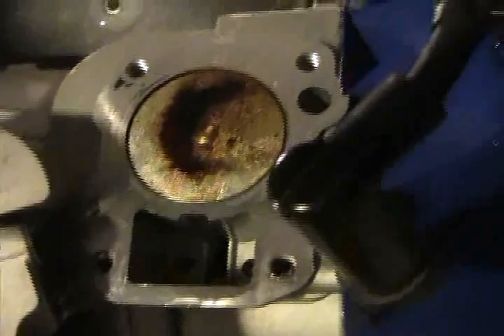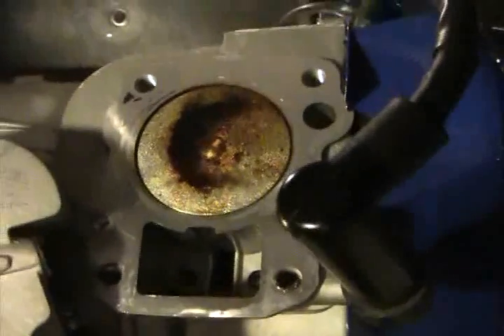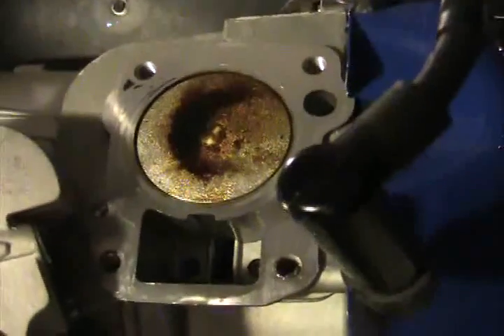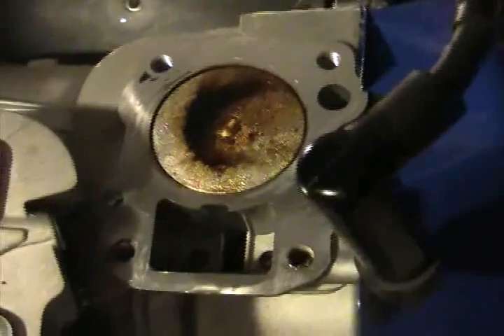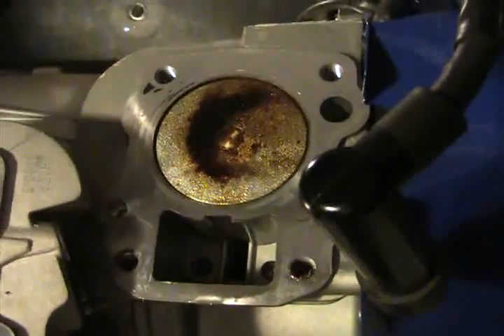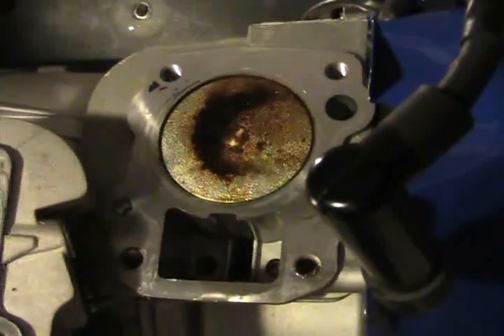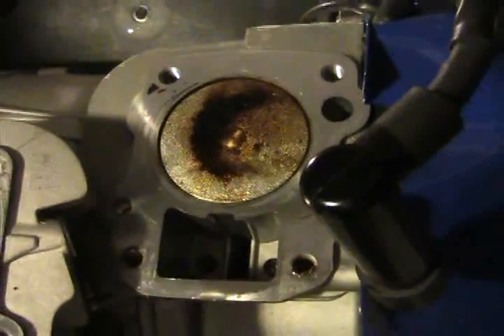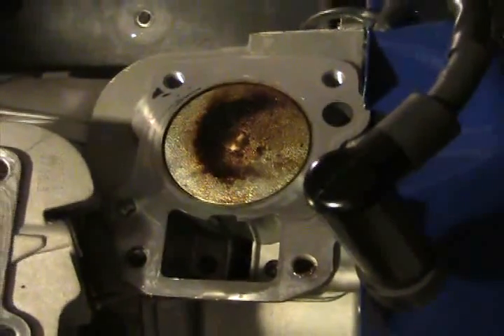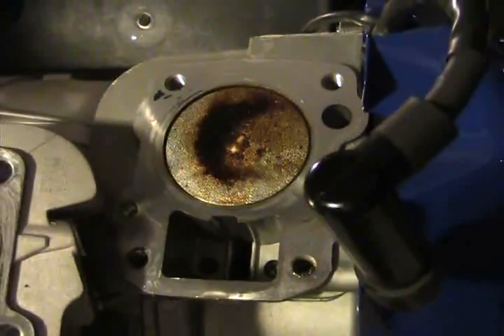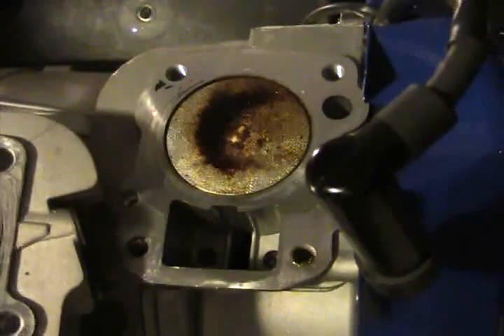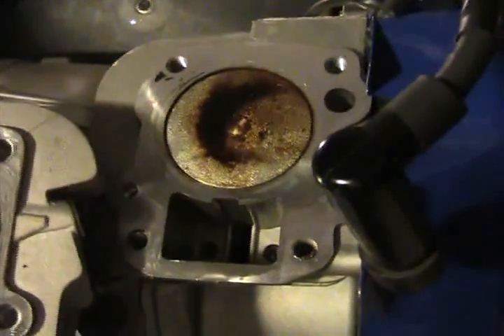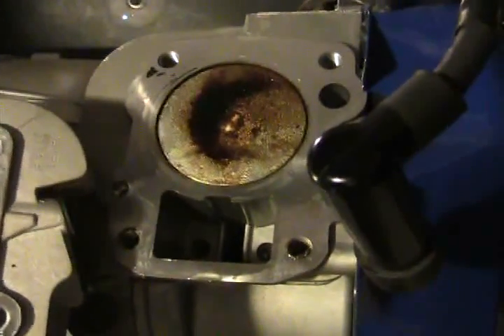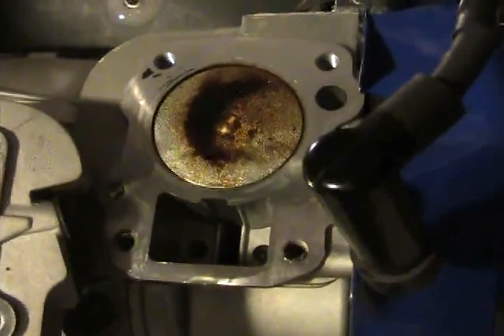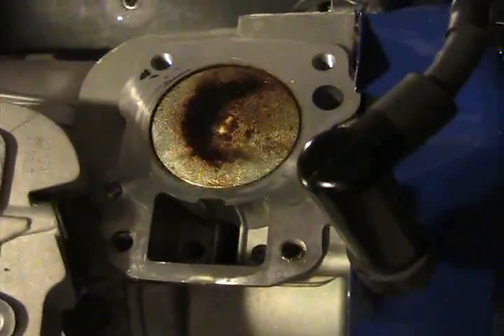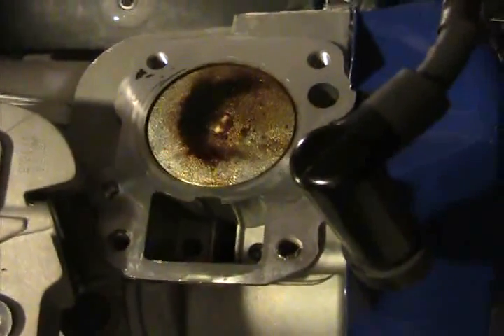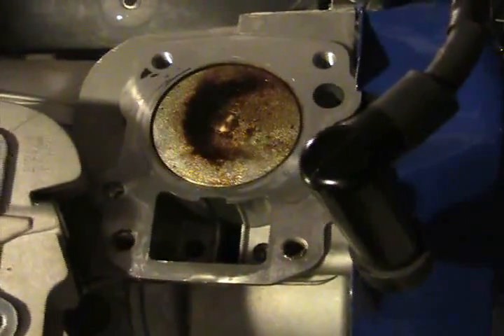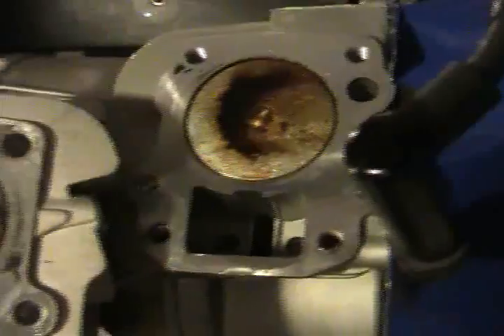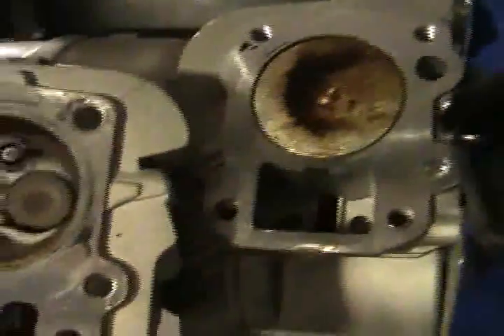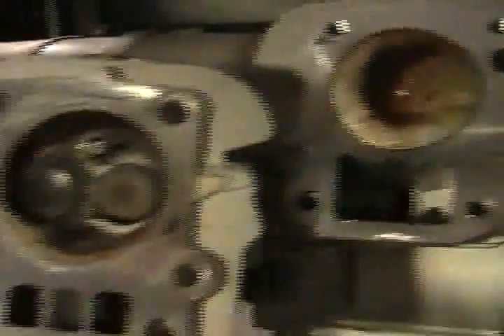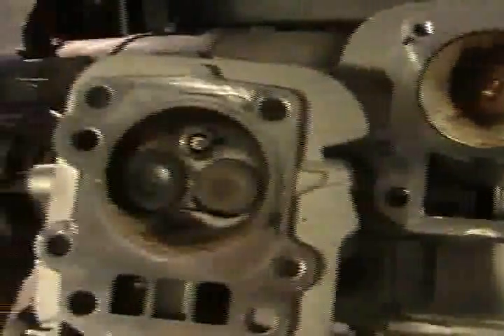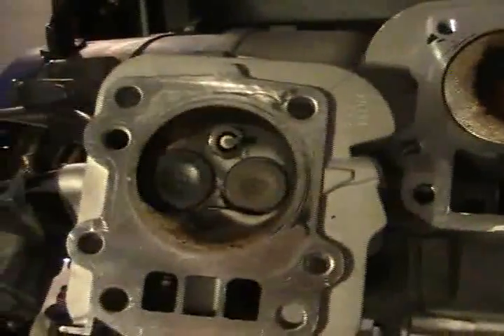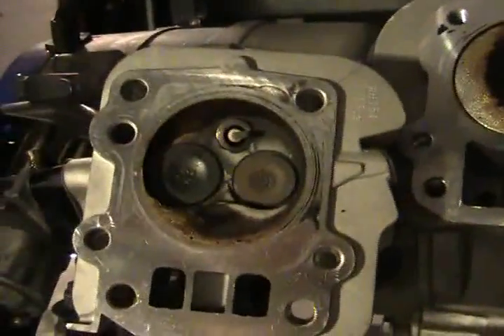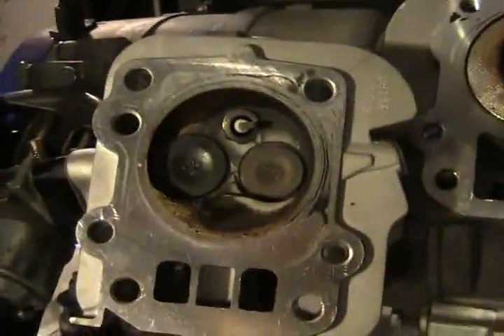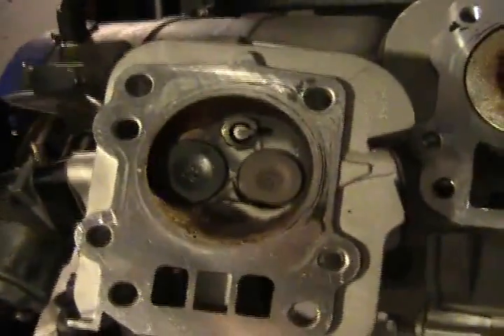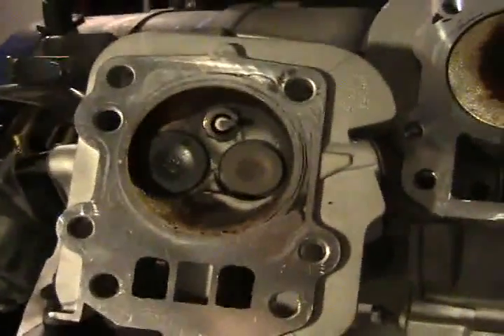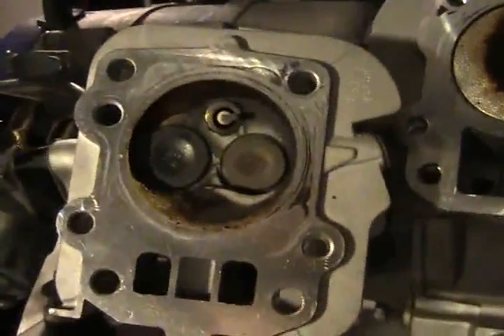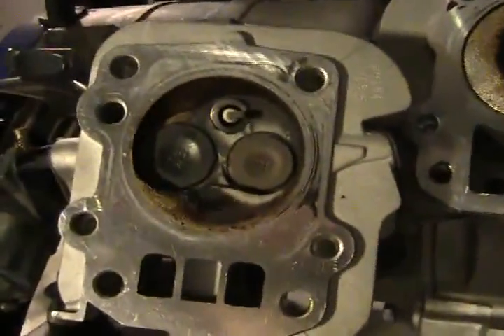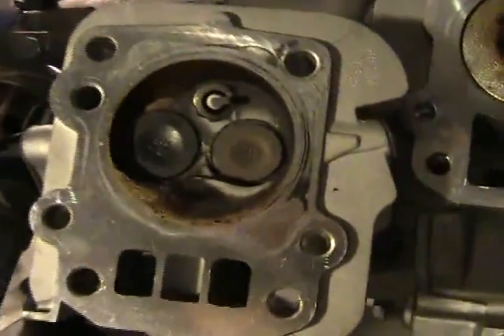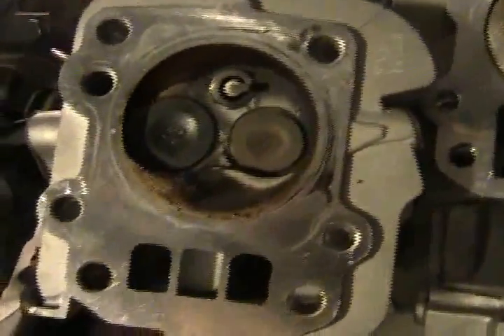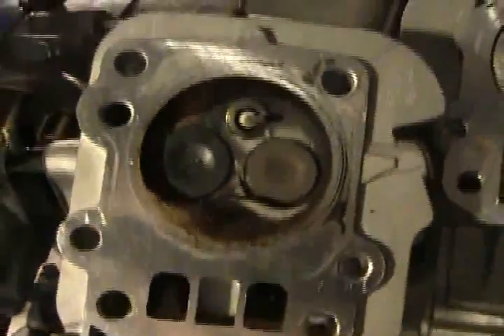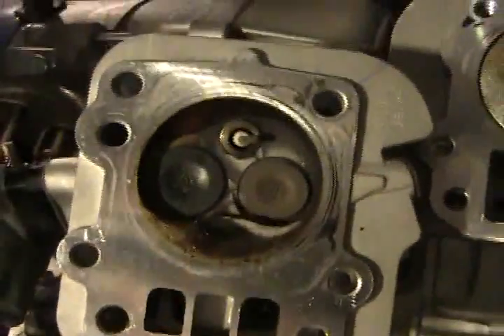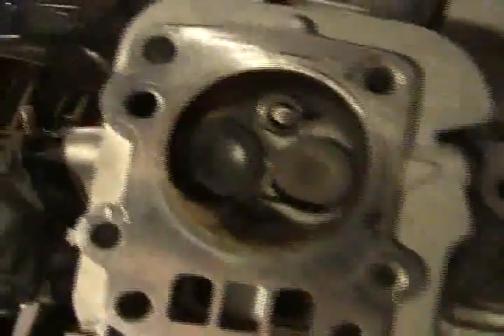I'm hoping that seeded the piston pretty well, and I will be conducting some HHO burns to see what happens to the engine itself.